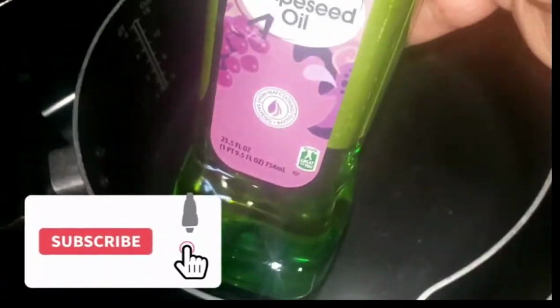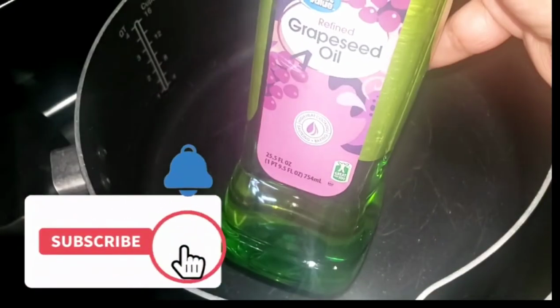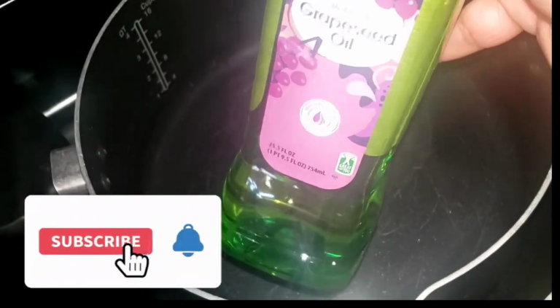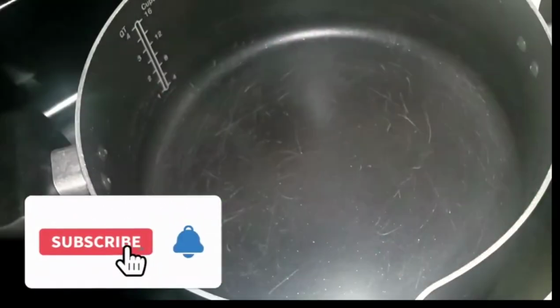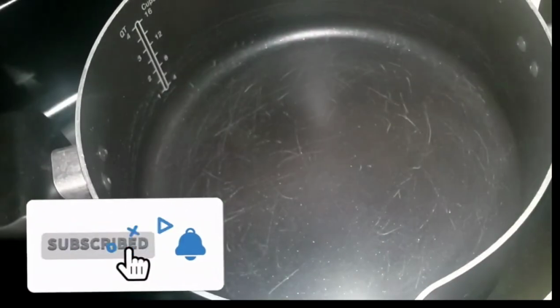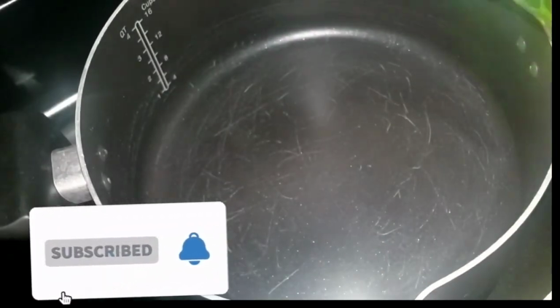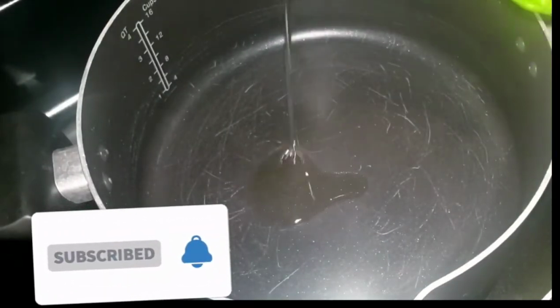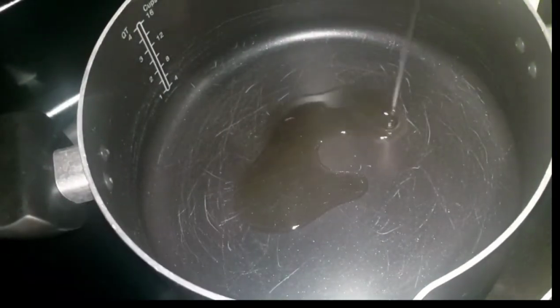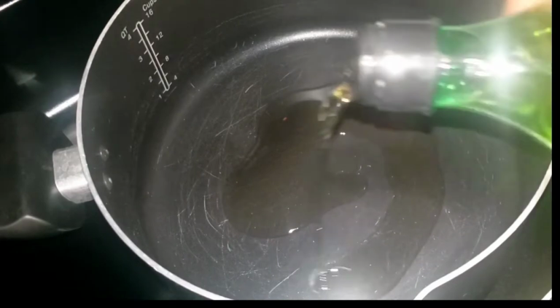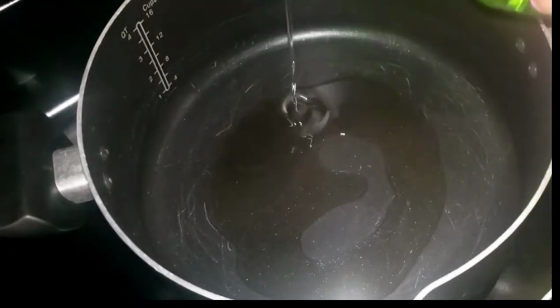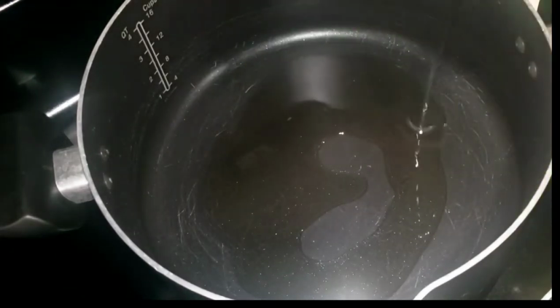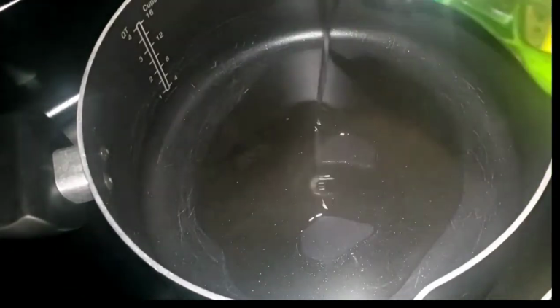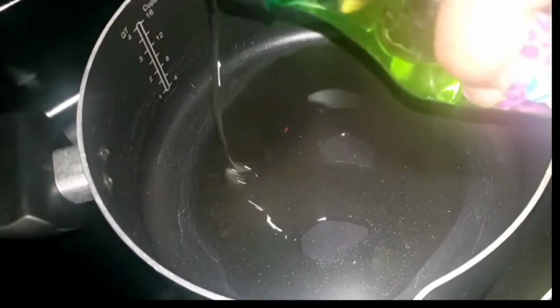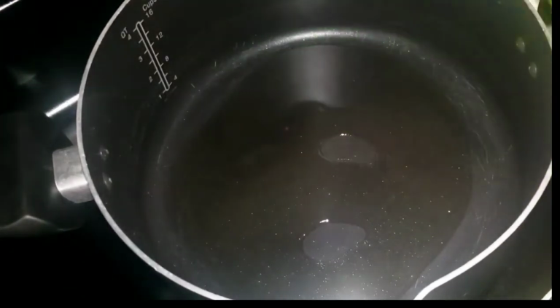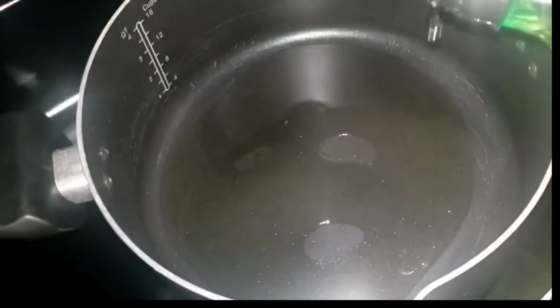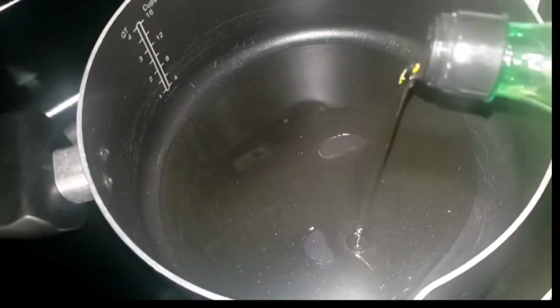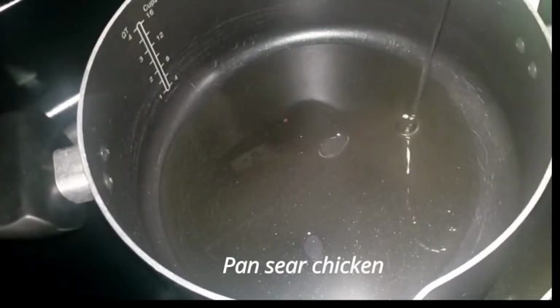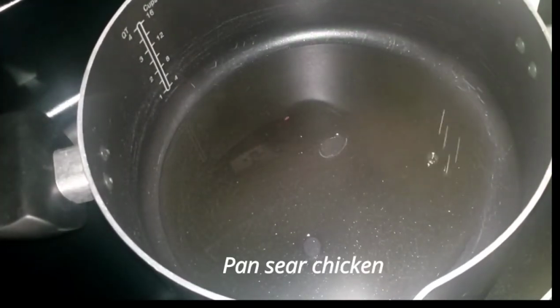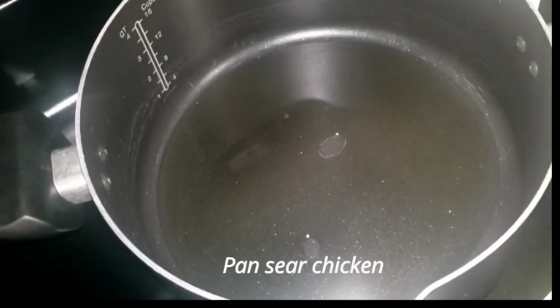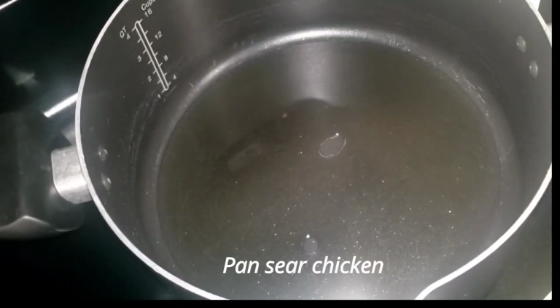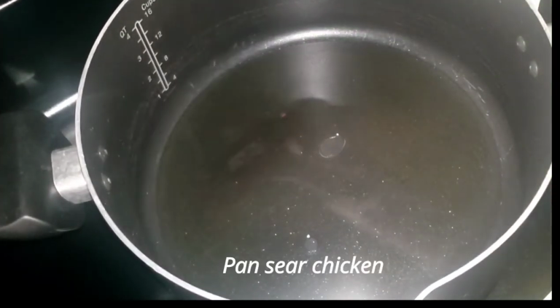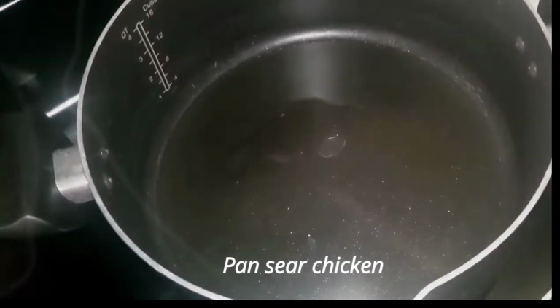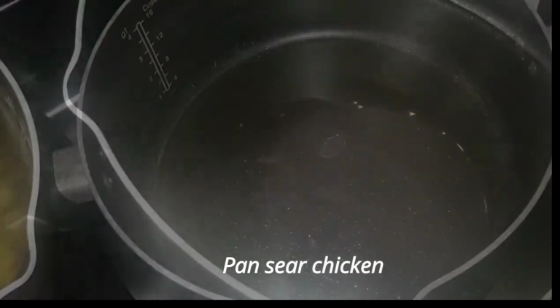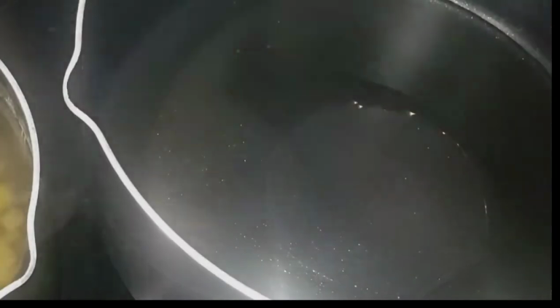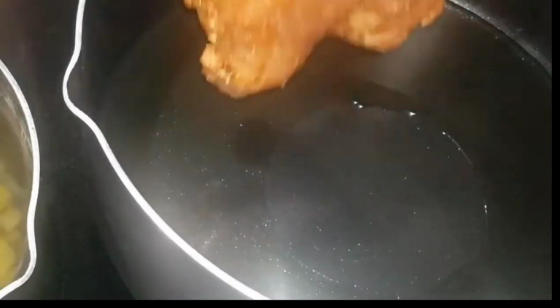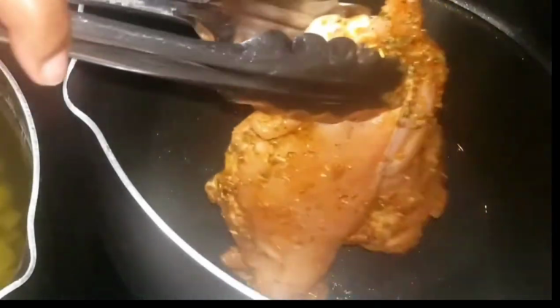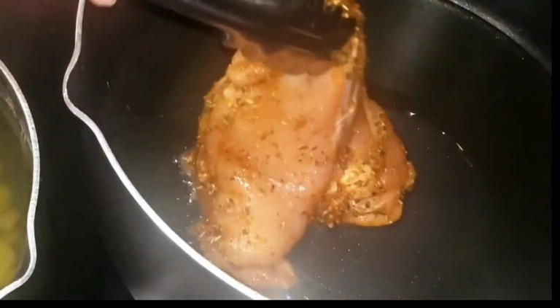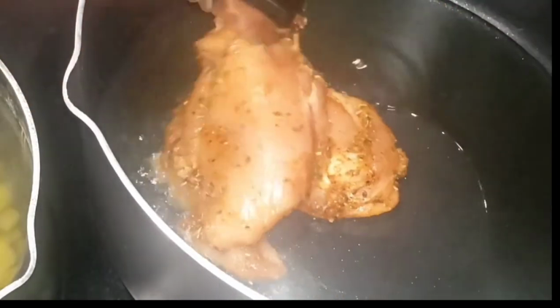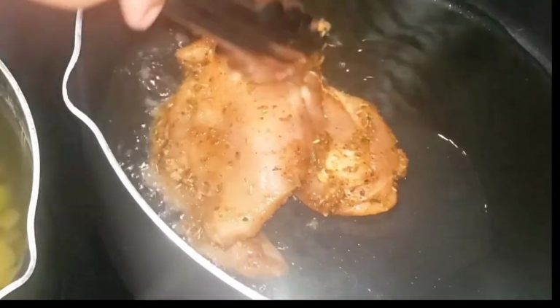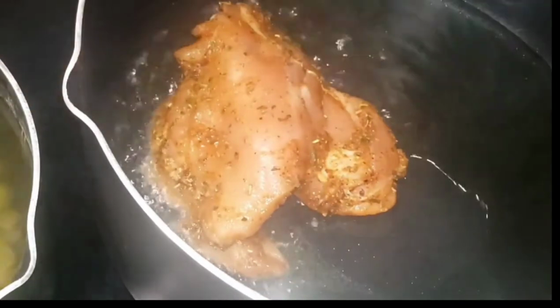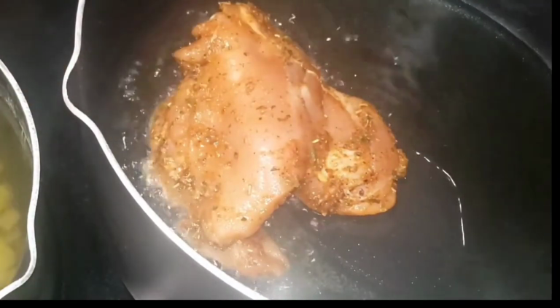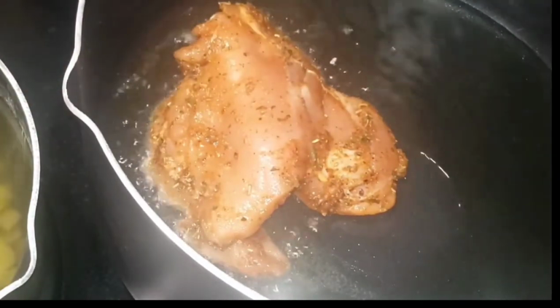Now that we have that seasoned, we're going to go ahead and prepare to sear our chicken. Just go in with whatever oil you have. I'm using grapeseed oil and I'm going to sear it on each side for about five to six minutes.